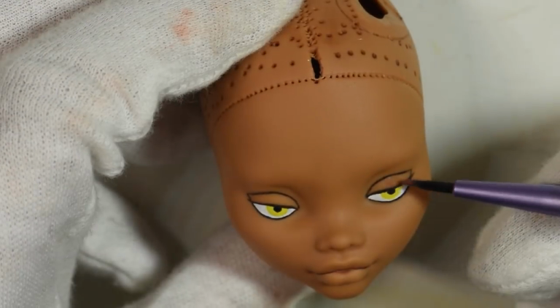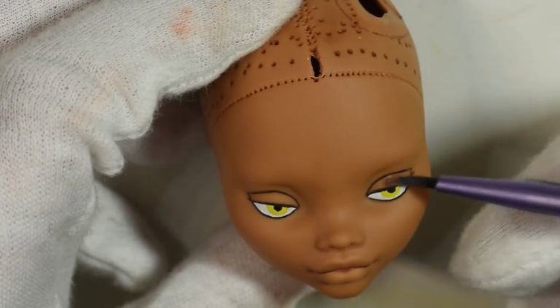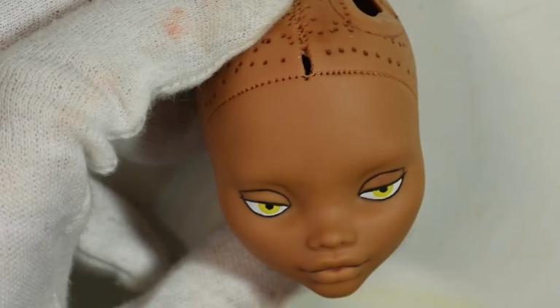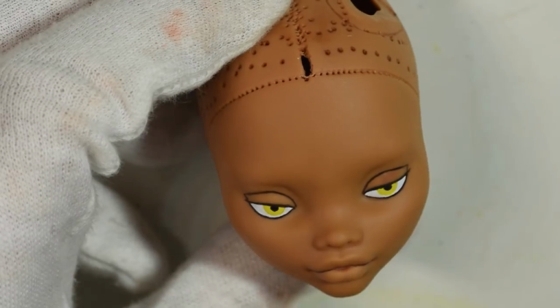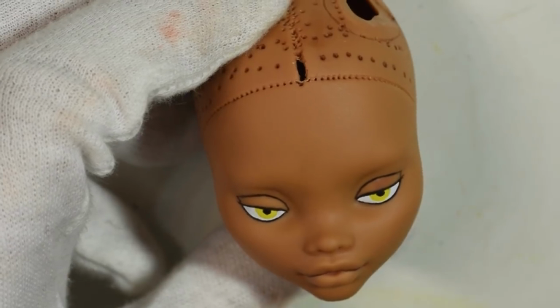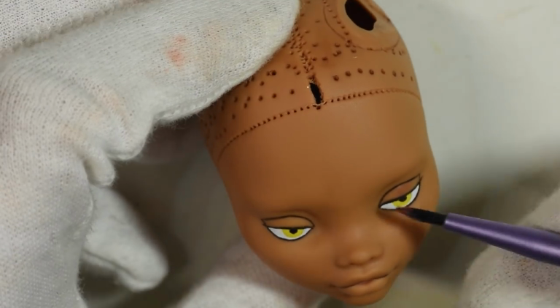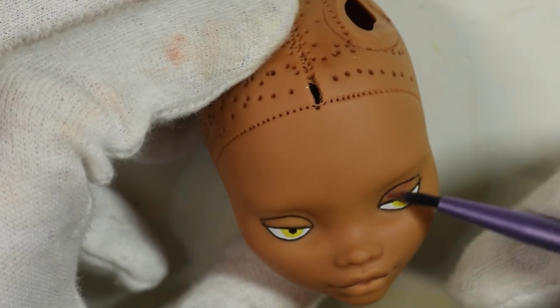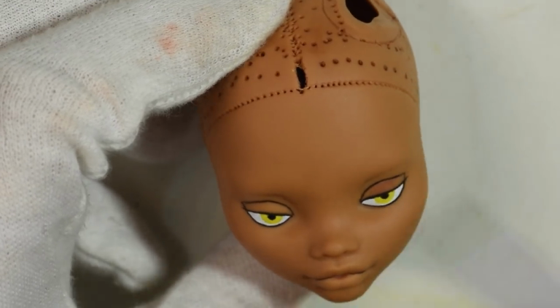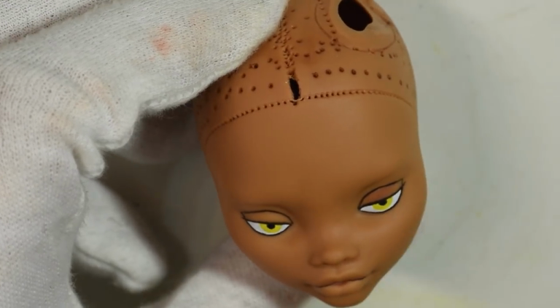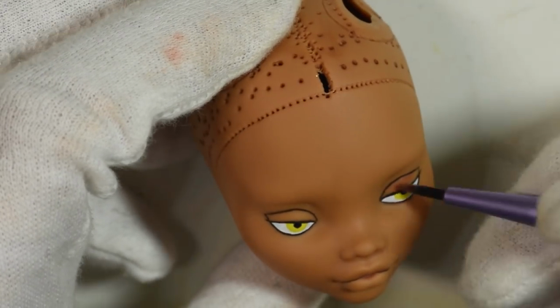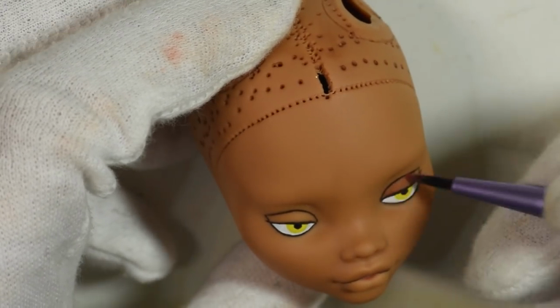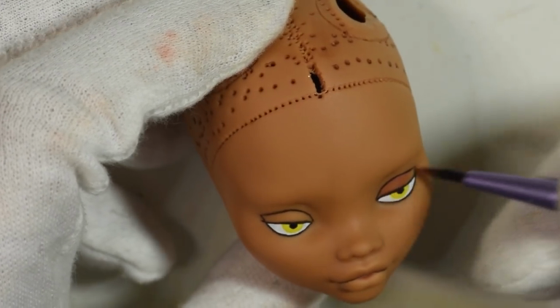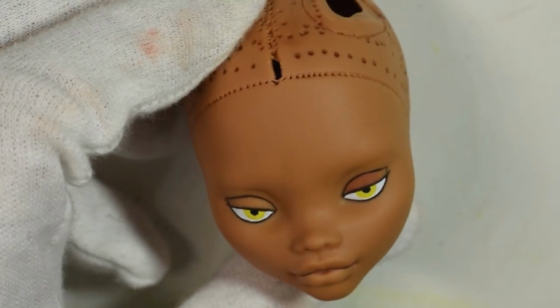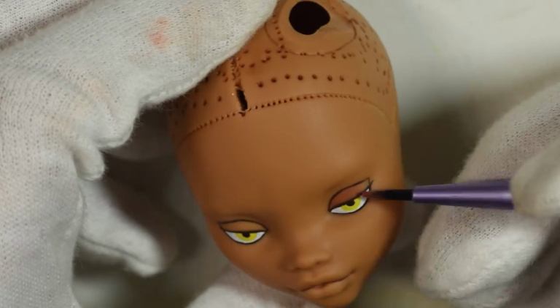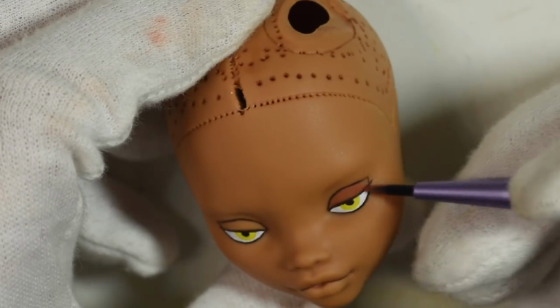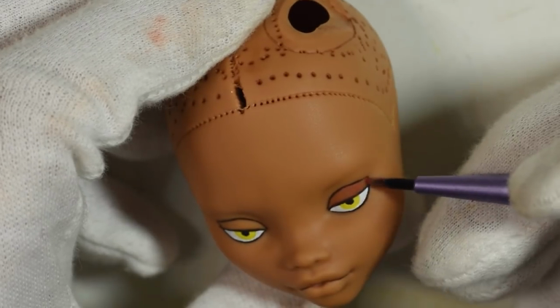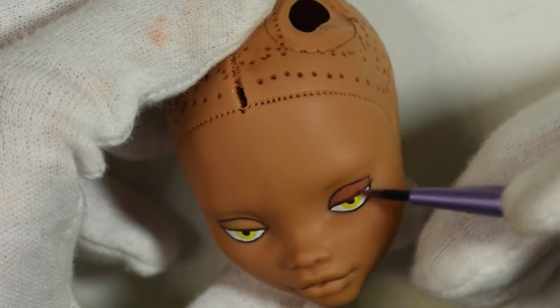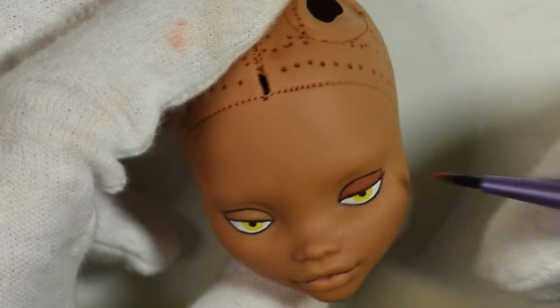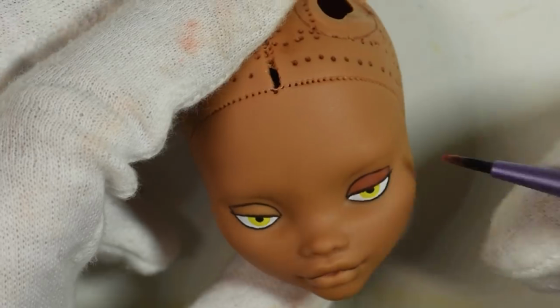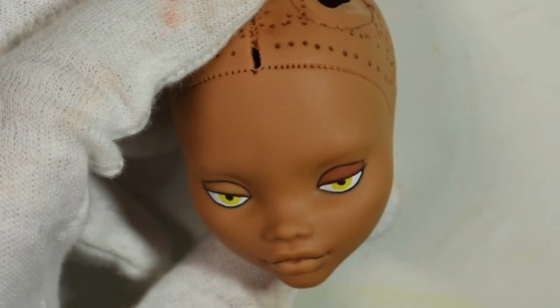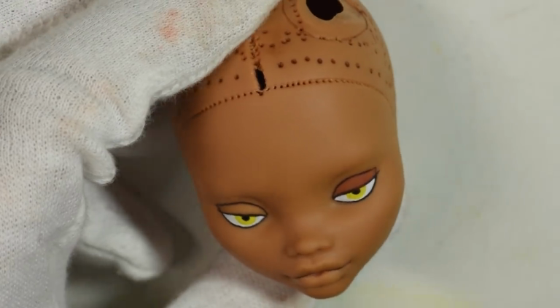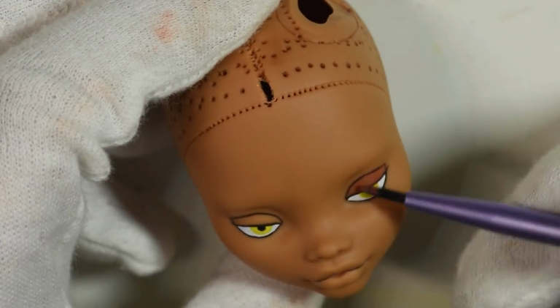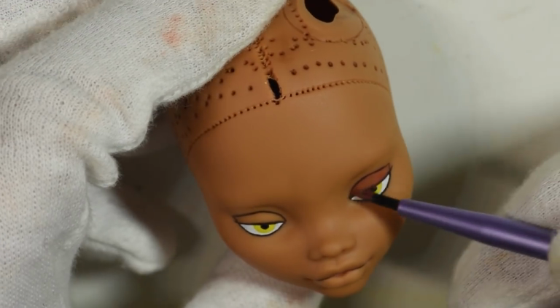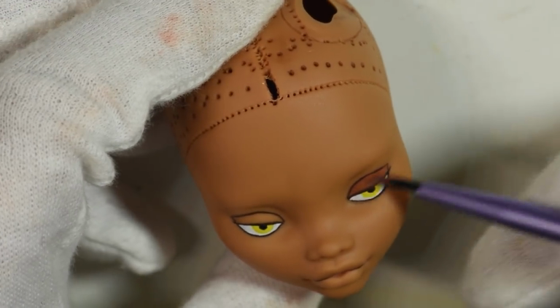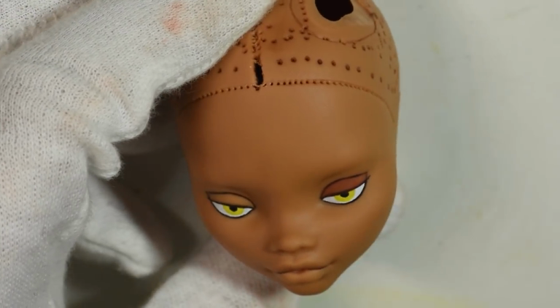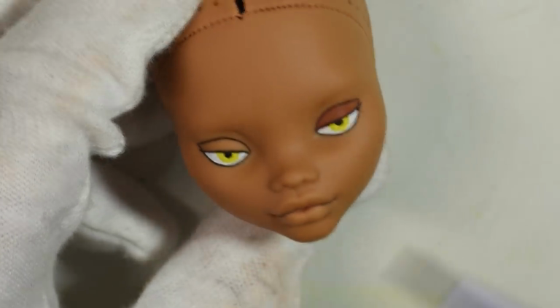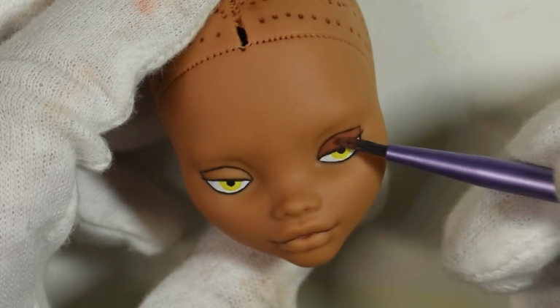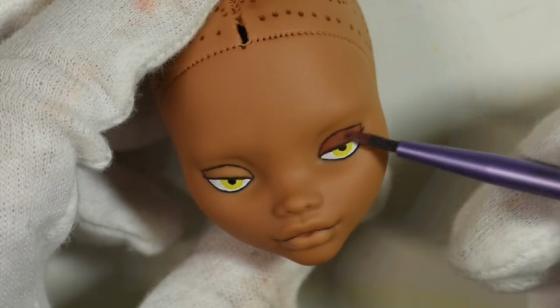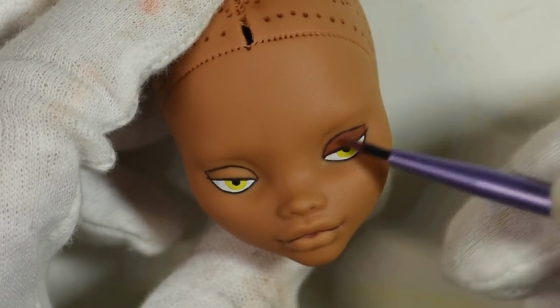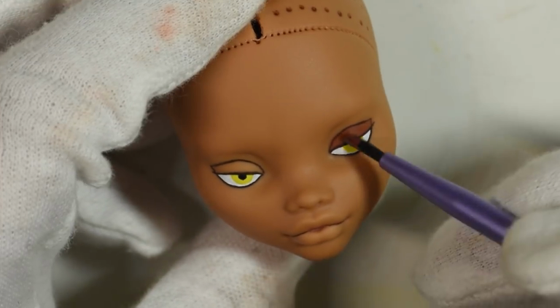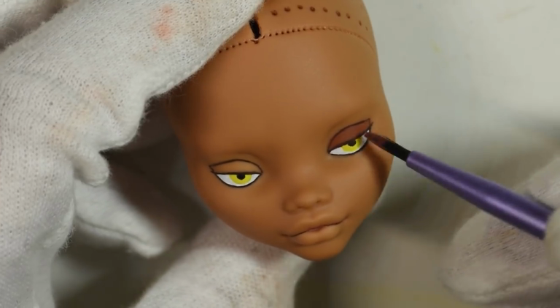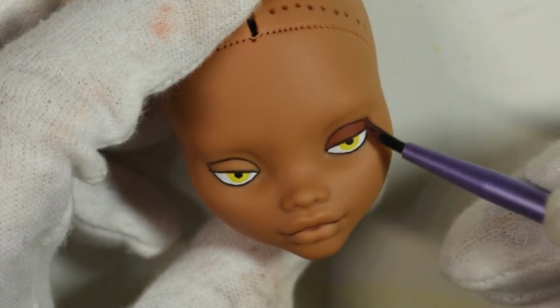I used chalk pastel to shade the eyelids, the creases, the cheeks, temples and also the lips using chalk pastel in quite reddish brown tones to bring more red into the character's skin.